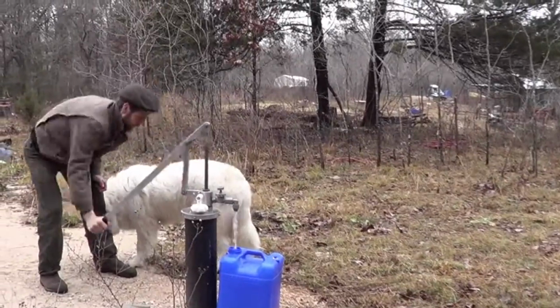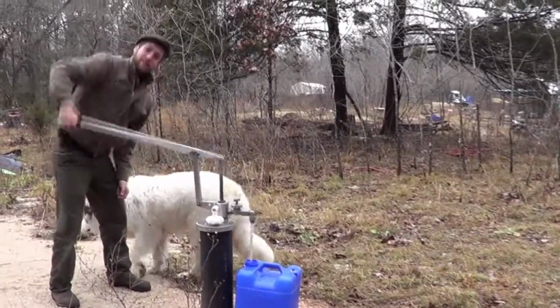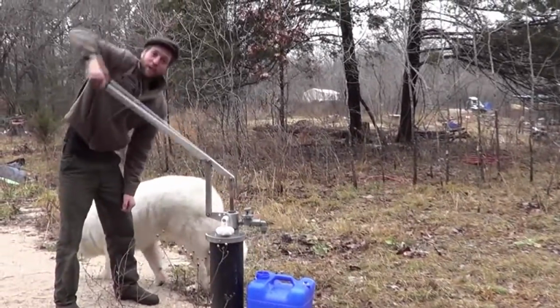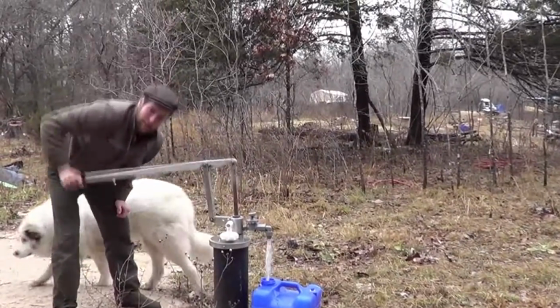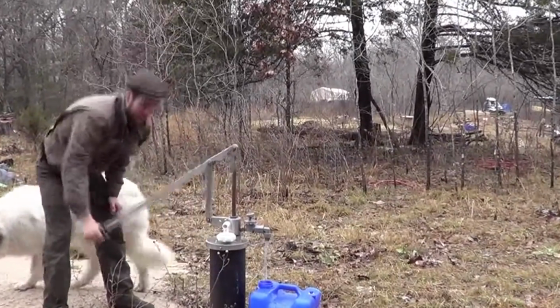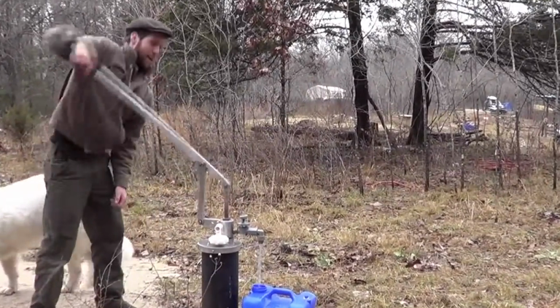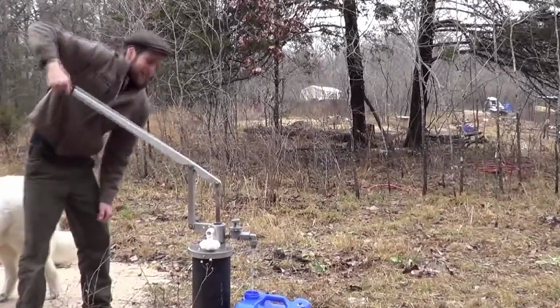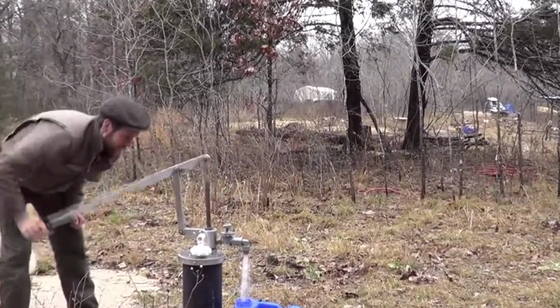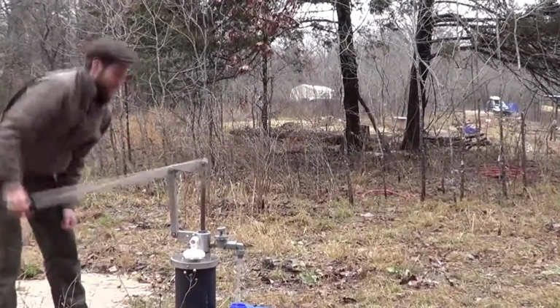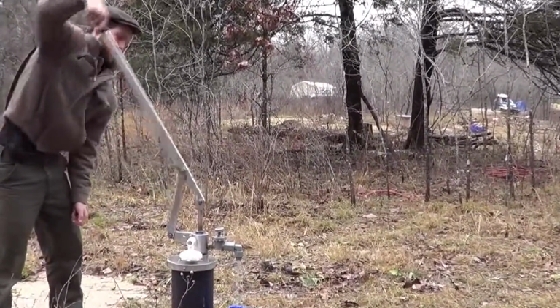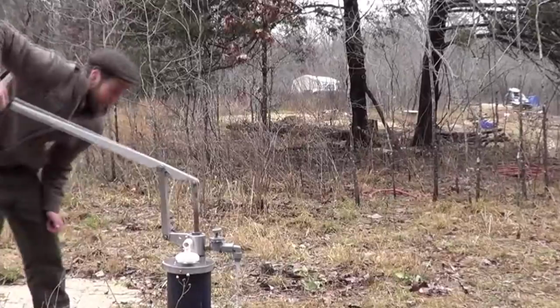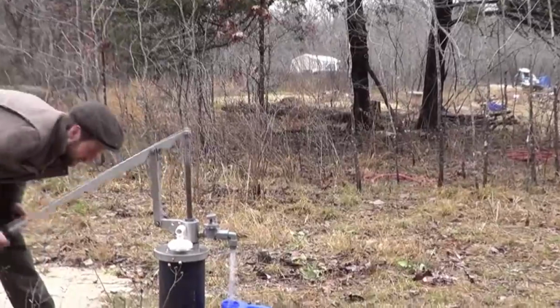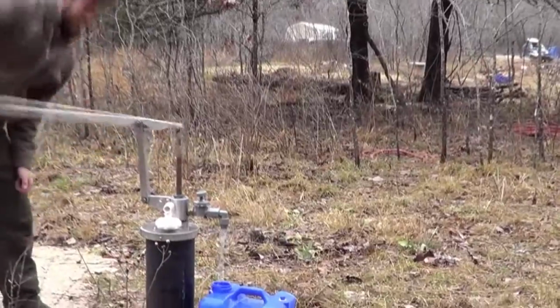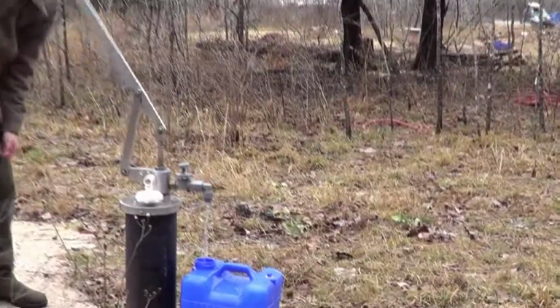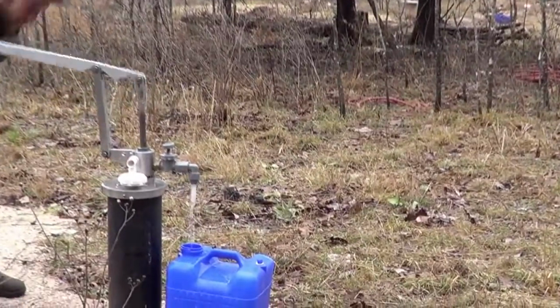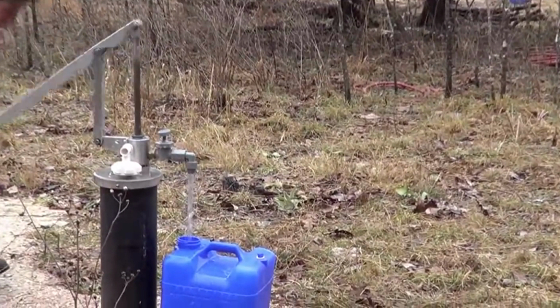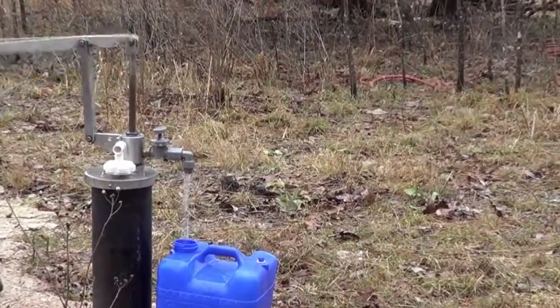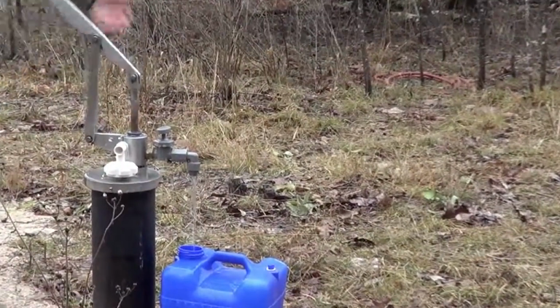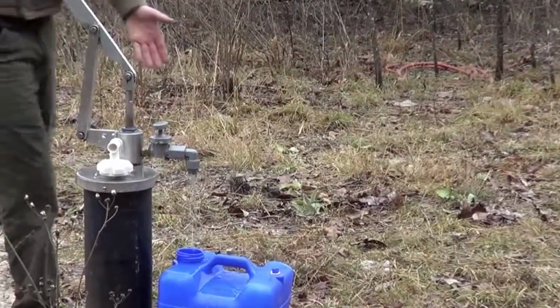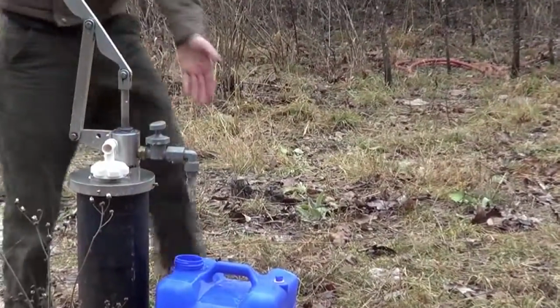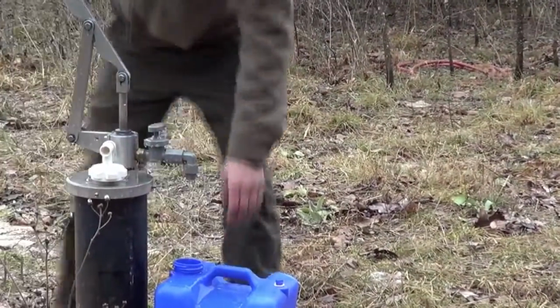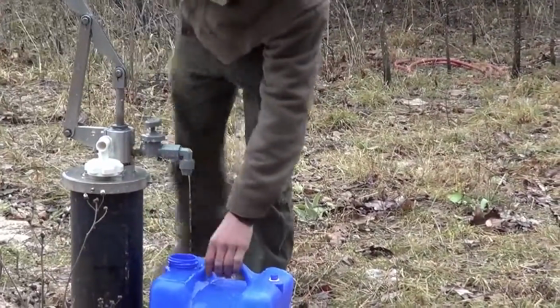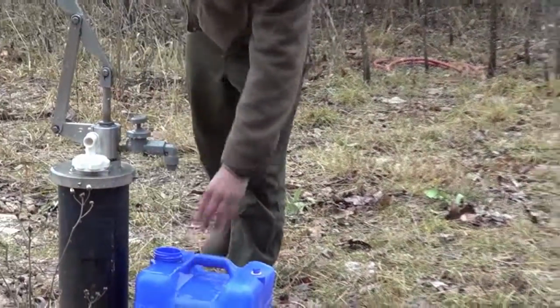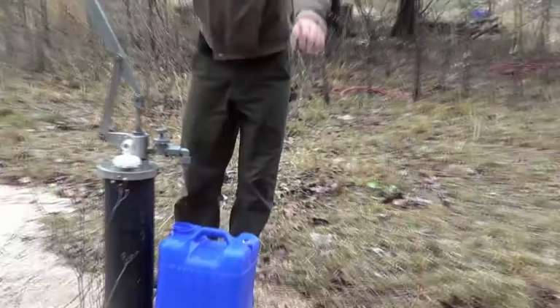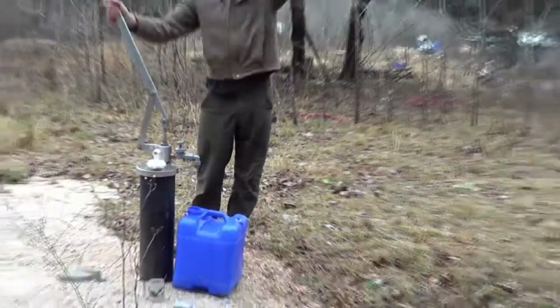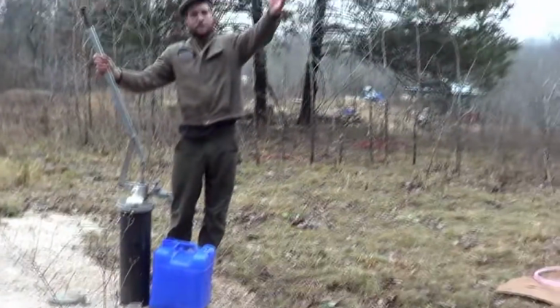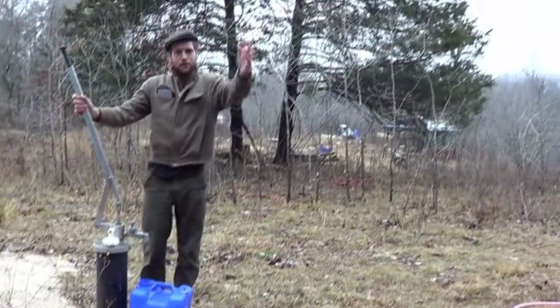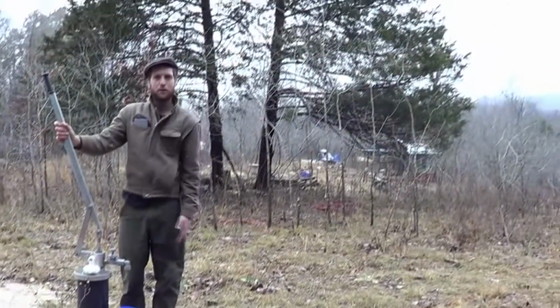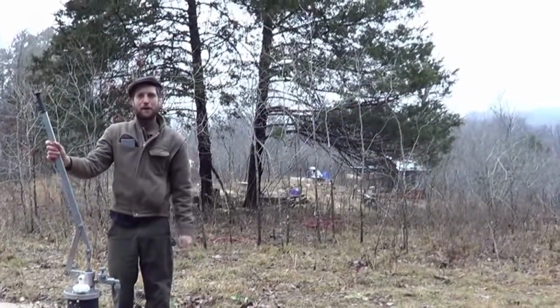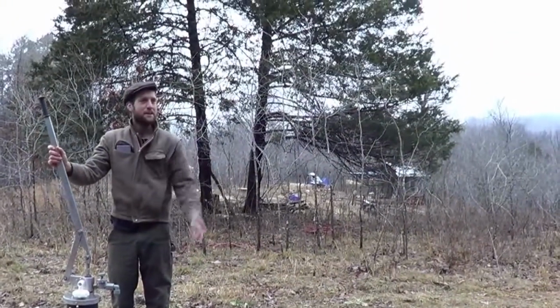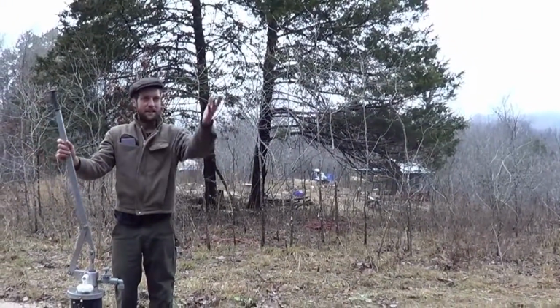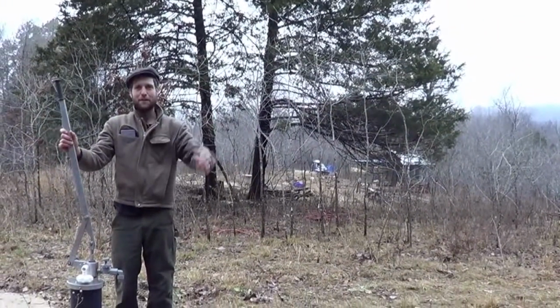As you can see, it's very easy to pump — I can do it one-handed. From here, we take these seven-gallon jugs, carry them on my shoulder or in a wheelbarrow, and take them to the earth.